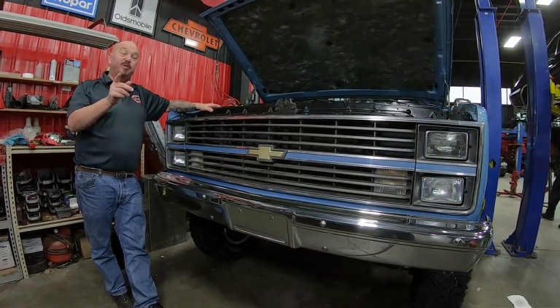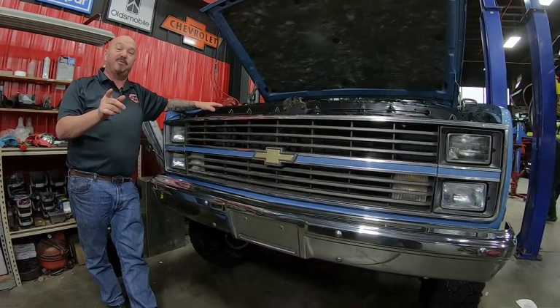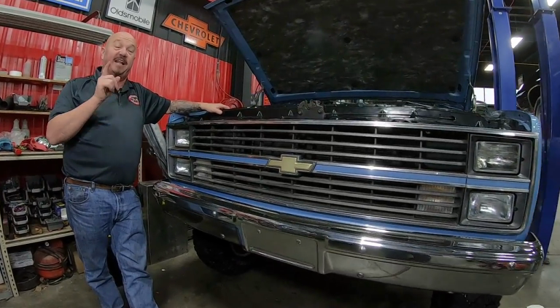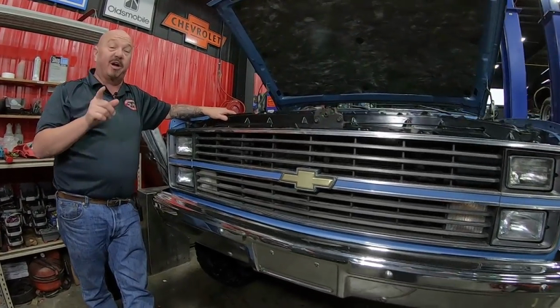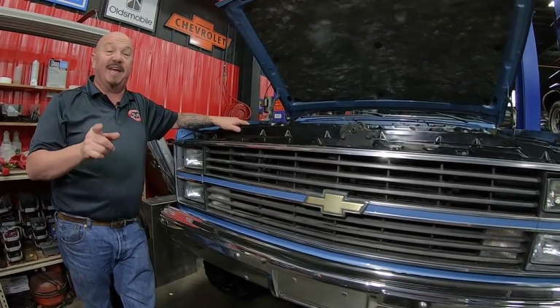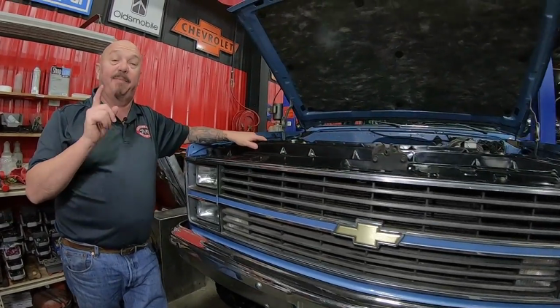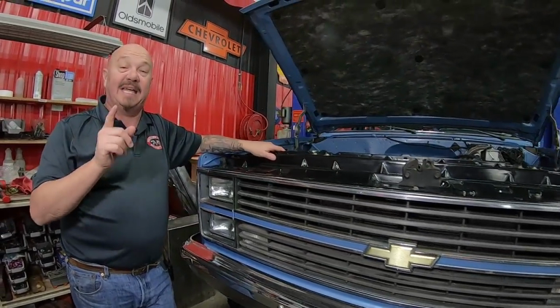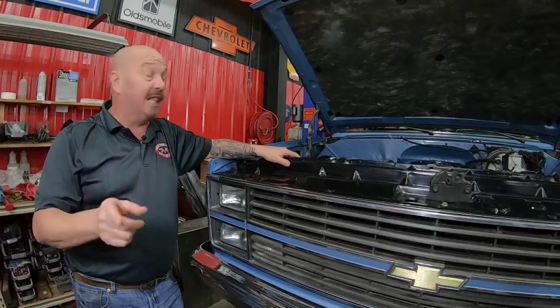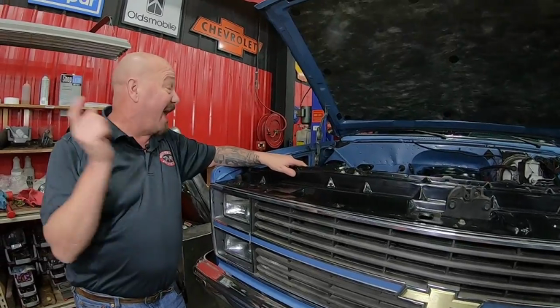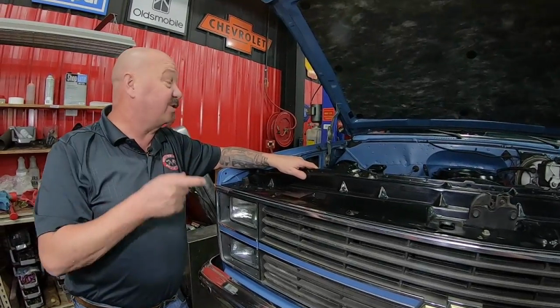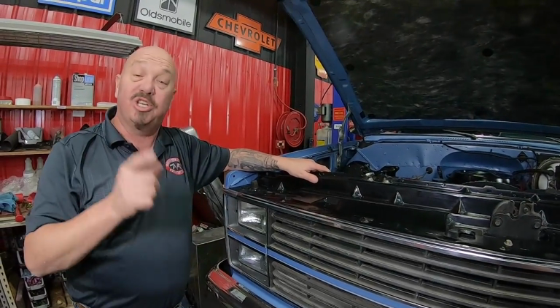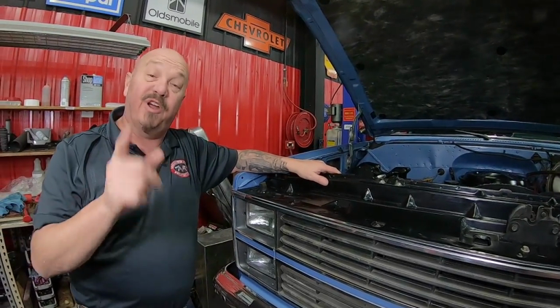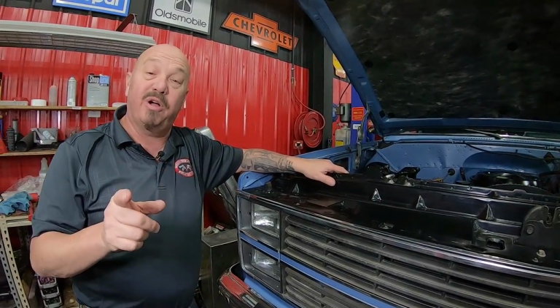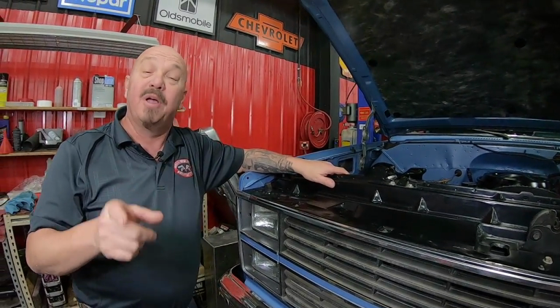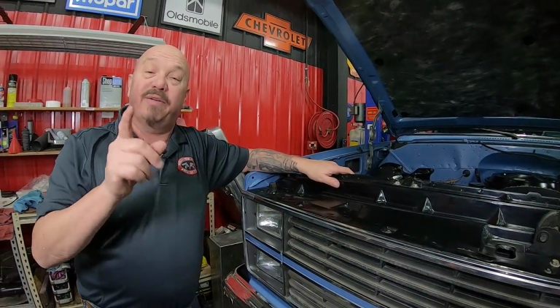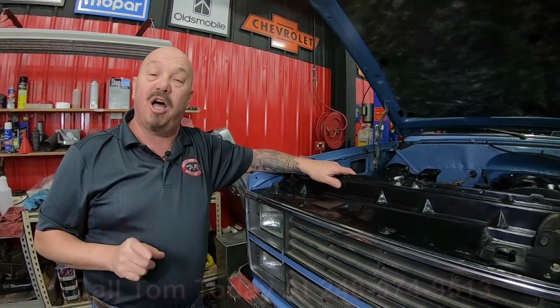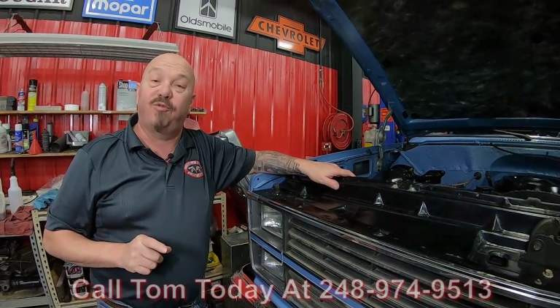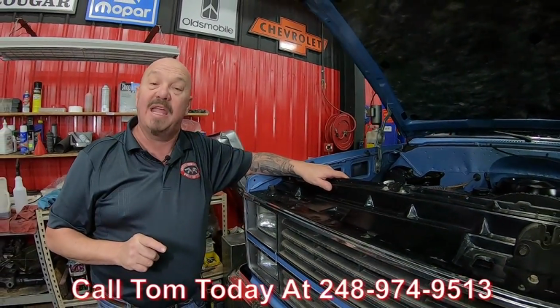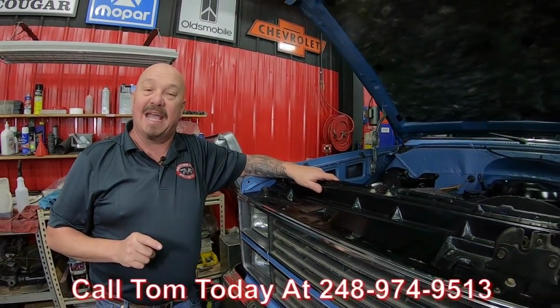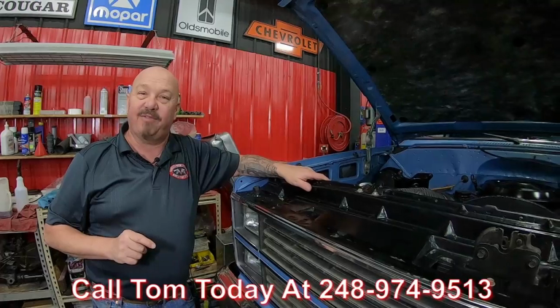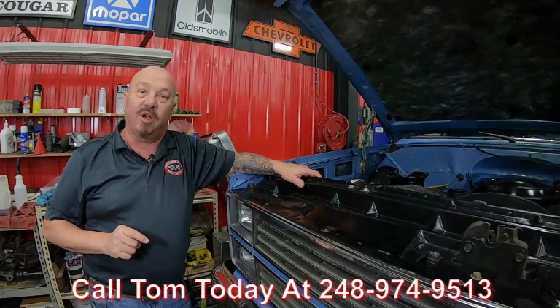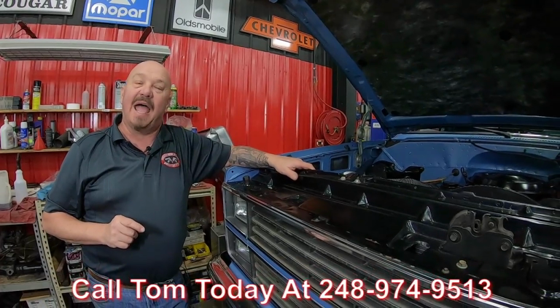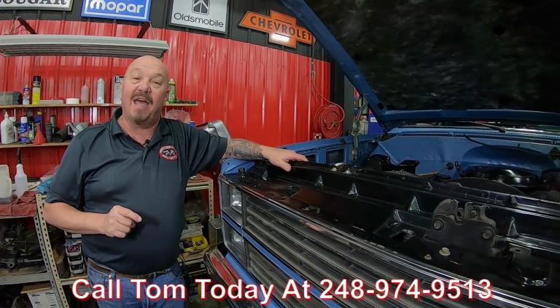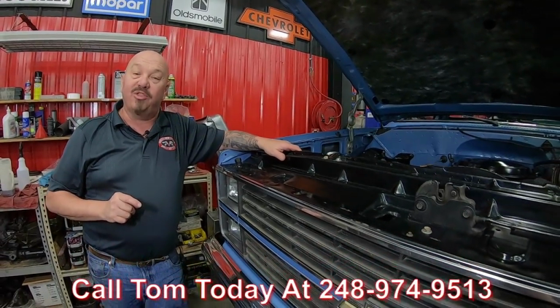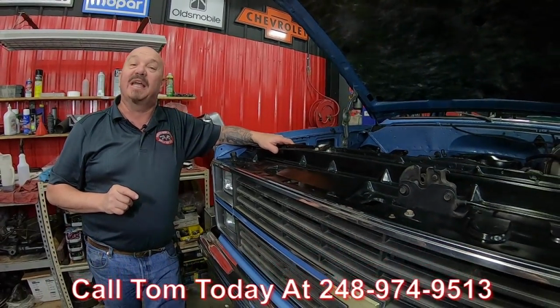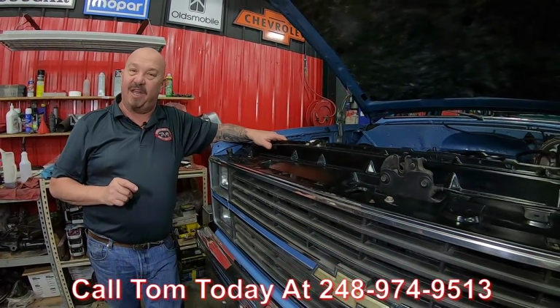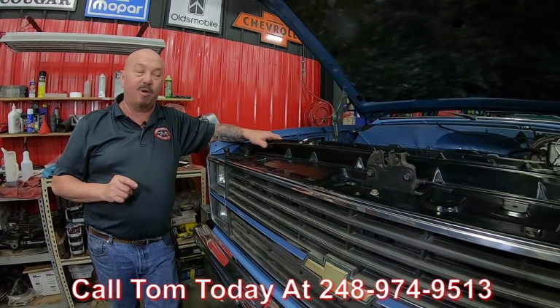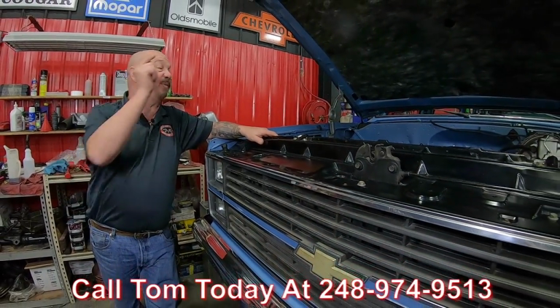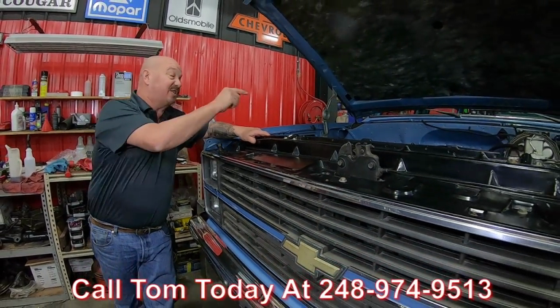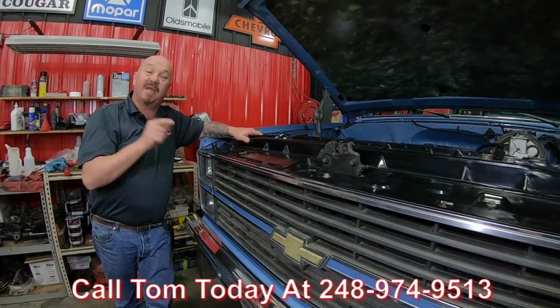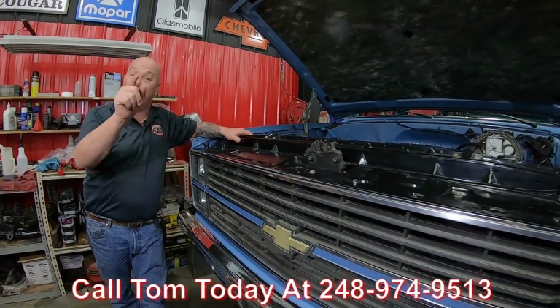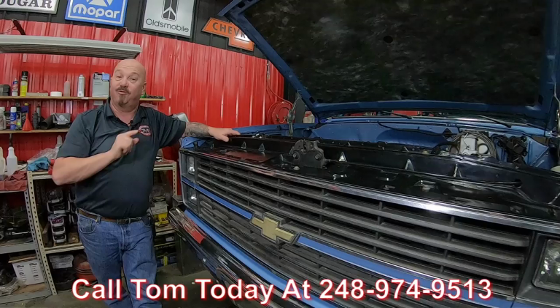Most pickup trucks got to go to work every day and get beat to hell — not this one. She was very well kept. Give us a call at 248-974-9513 and let Vanguard Motor Sales park this dream in your driveway.